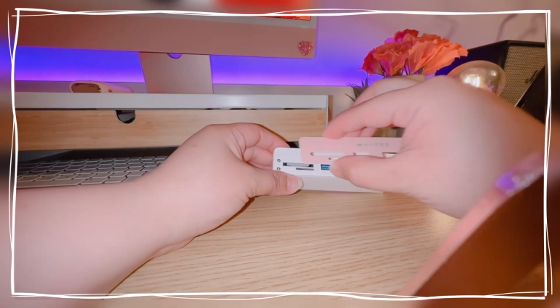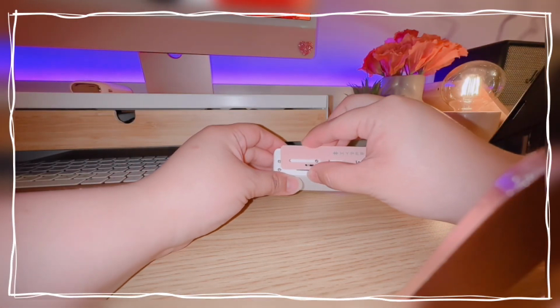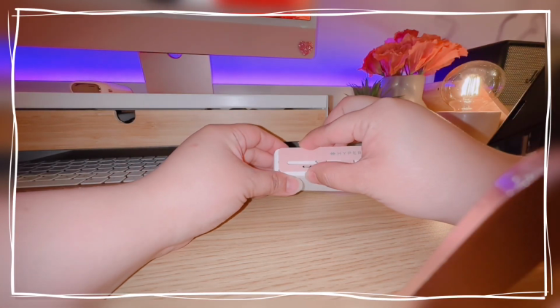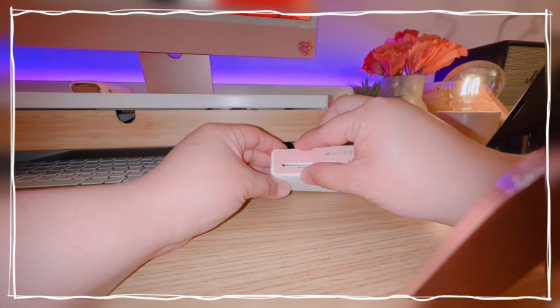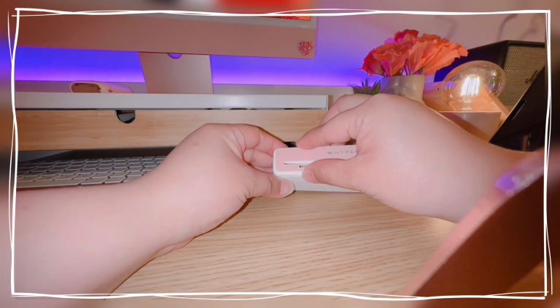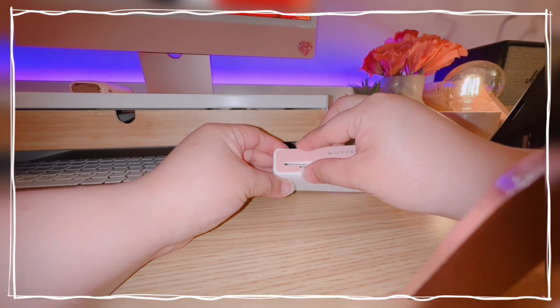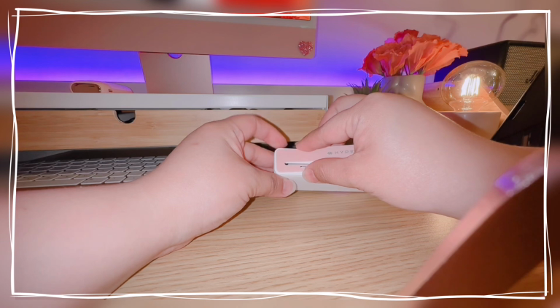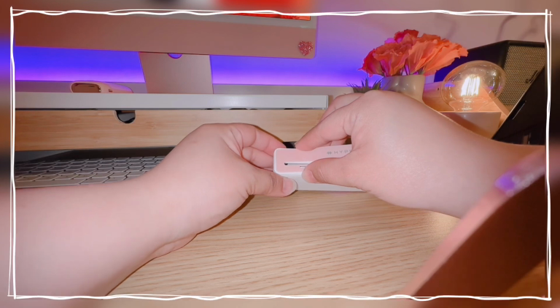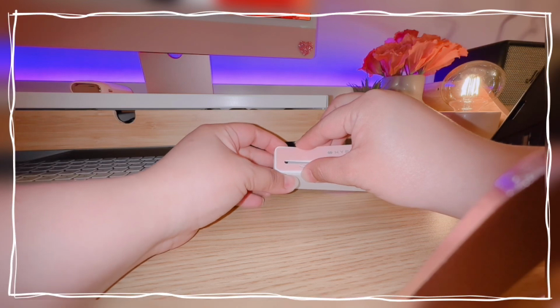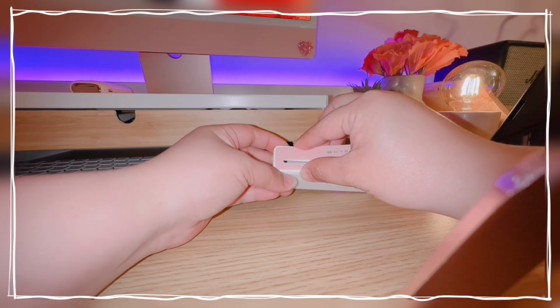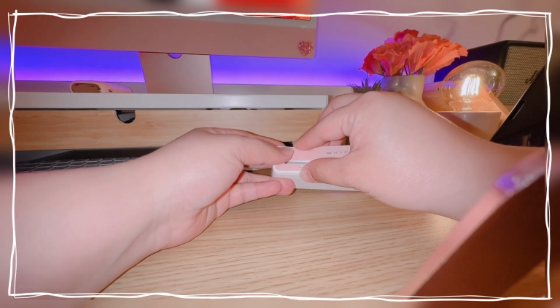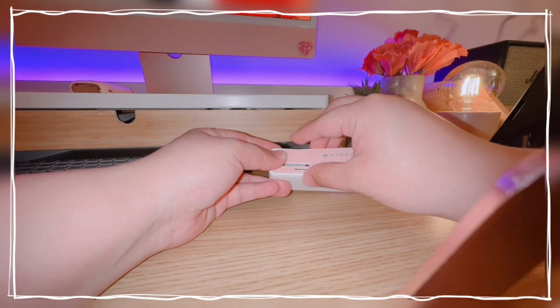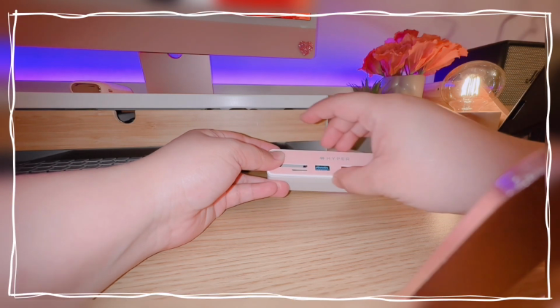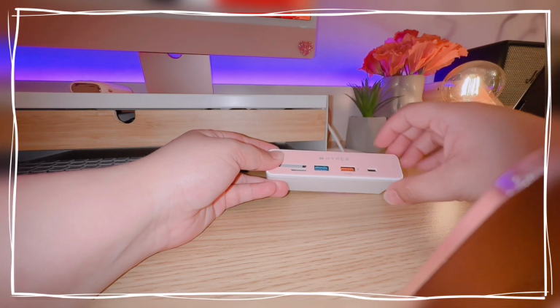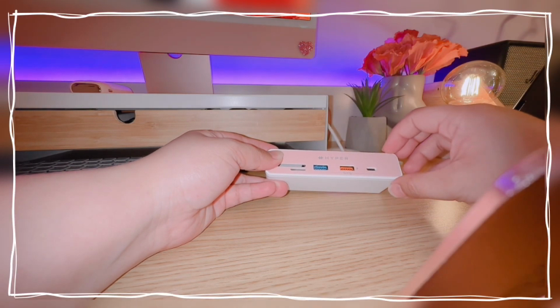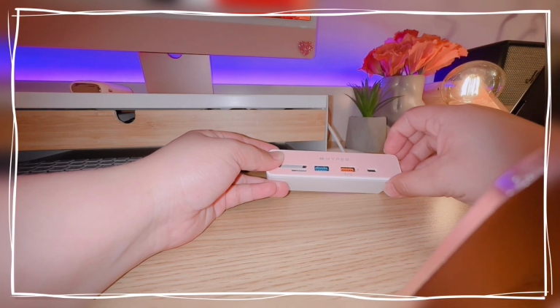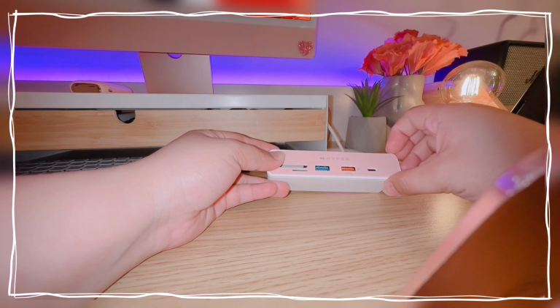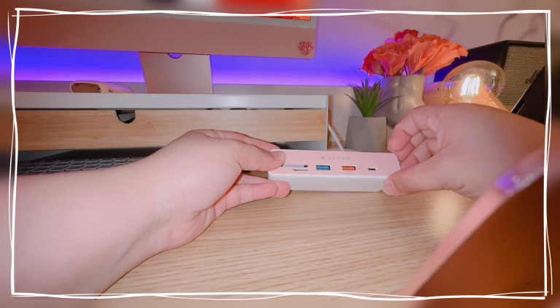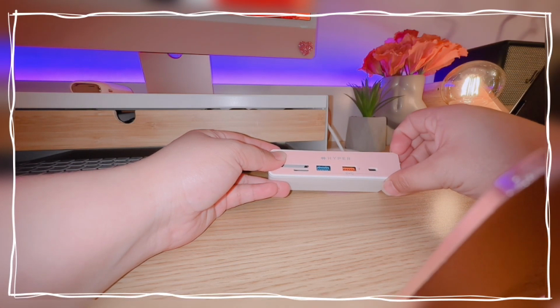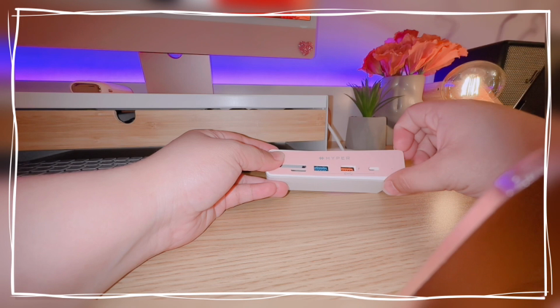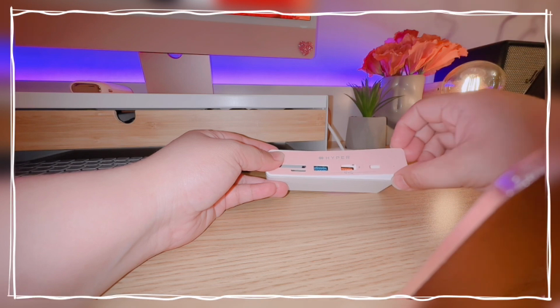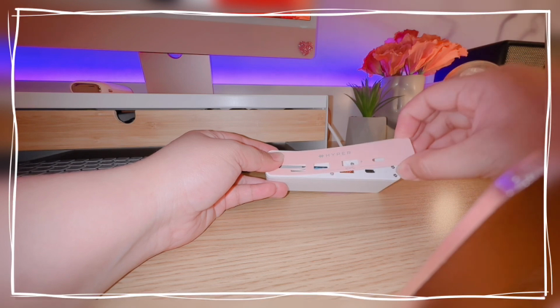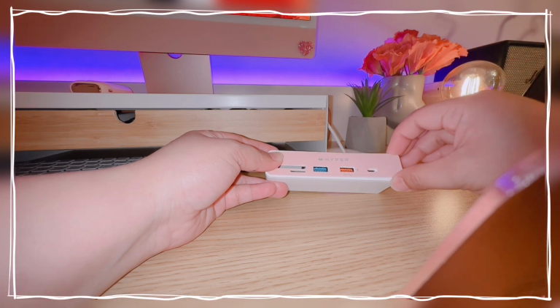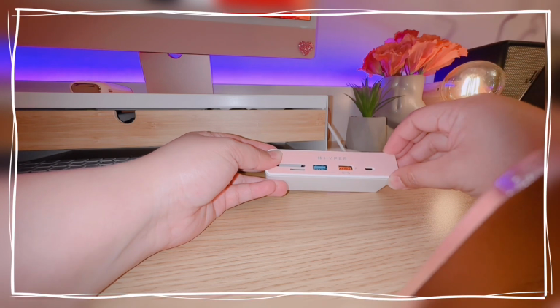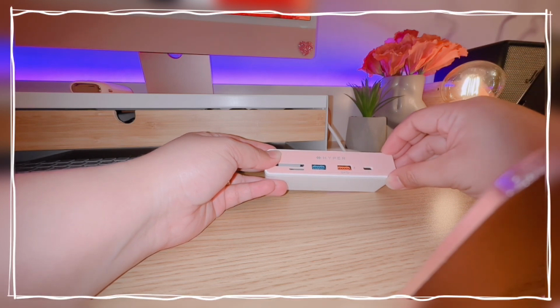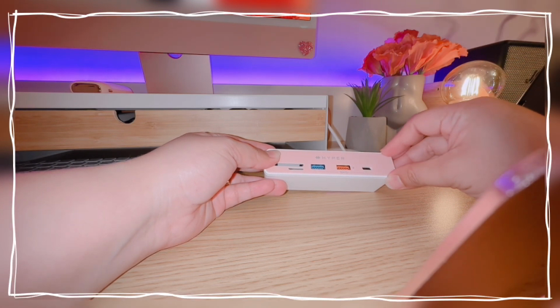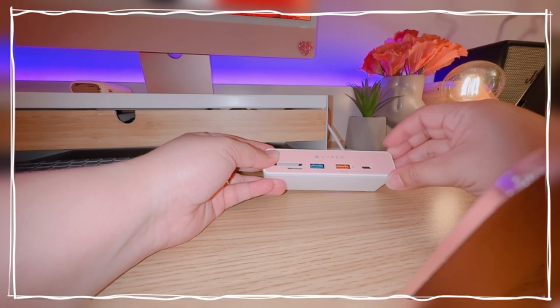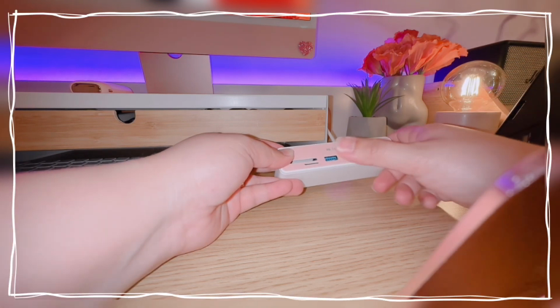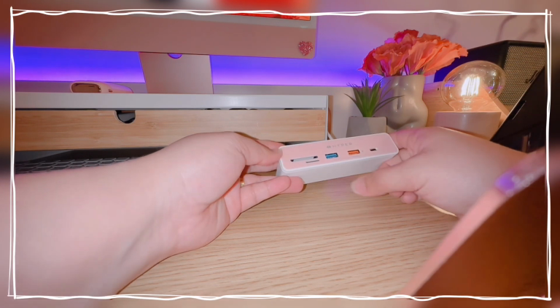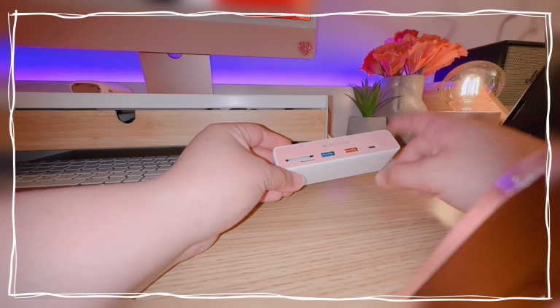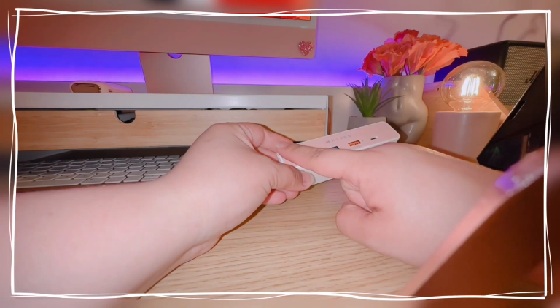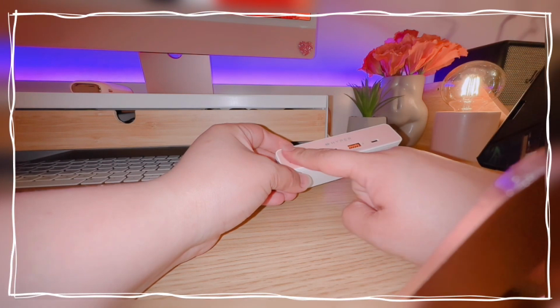Now let's attach the sticker. It isn't really hard to attach or to align the sticker to the USB-C hub, and in case you misalign it, you can just peel it off again and stick it on again.